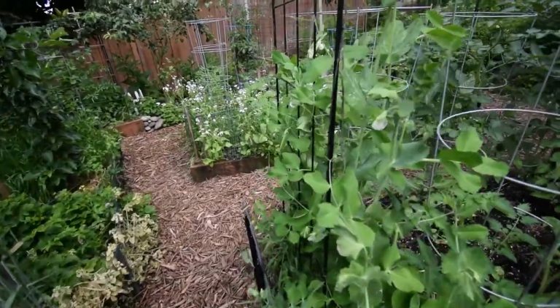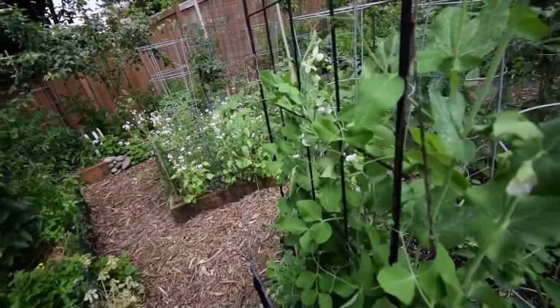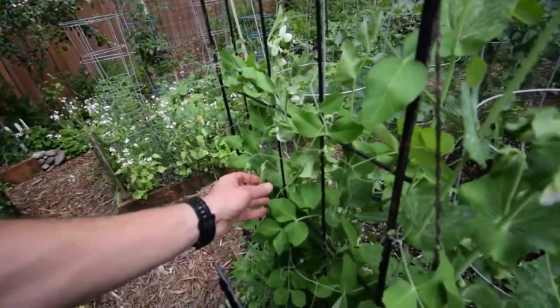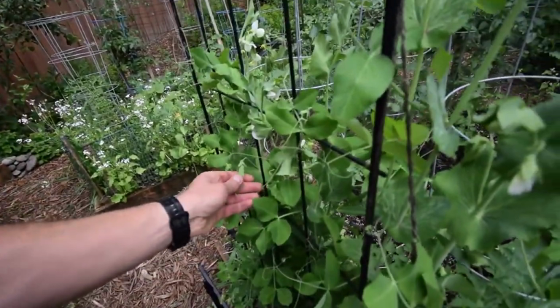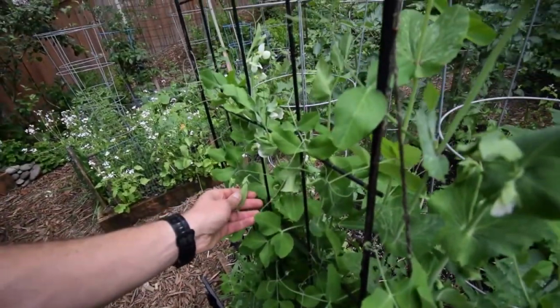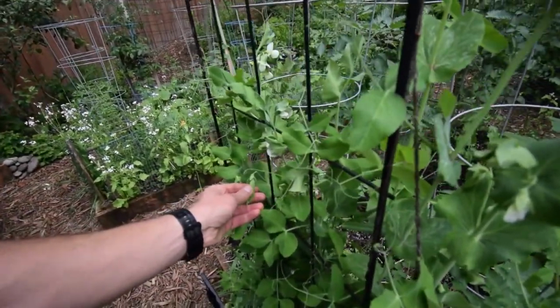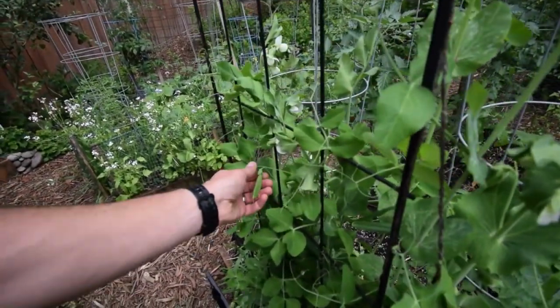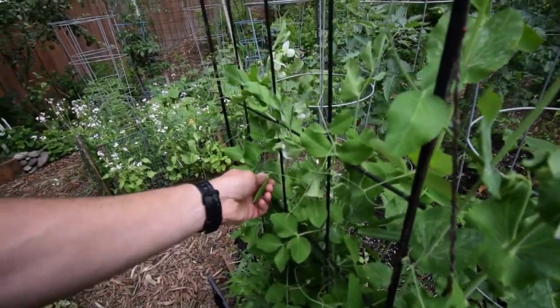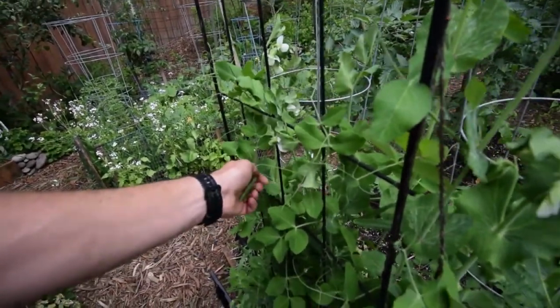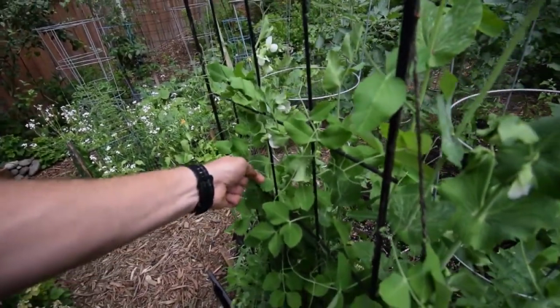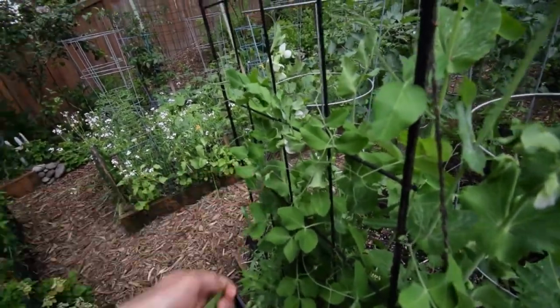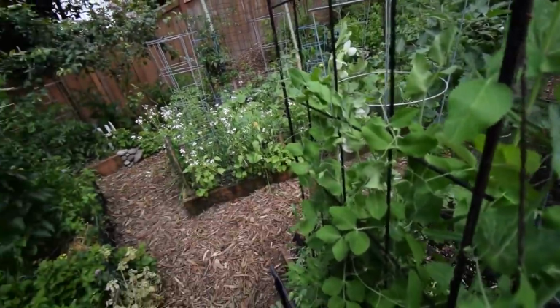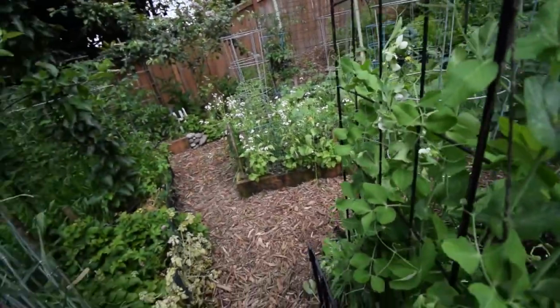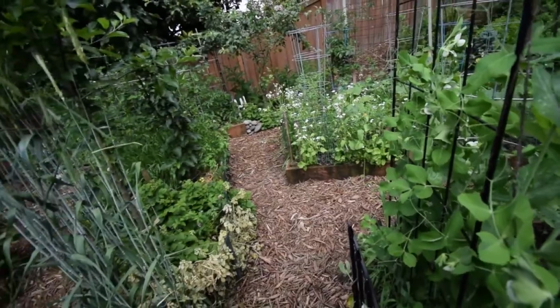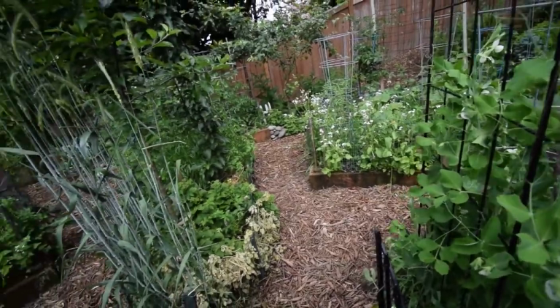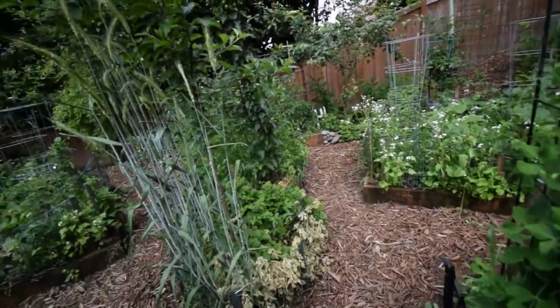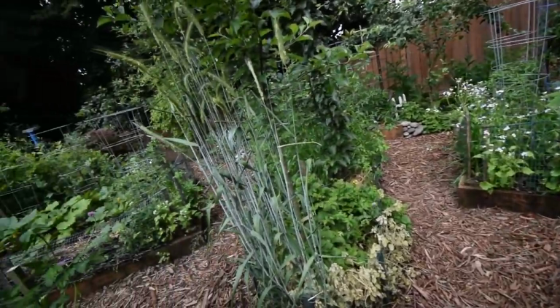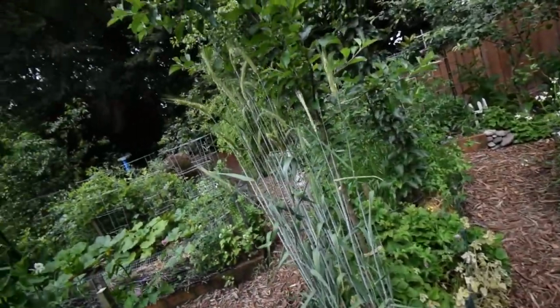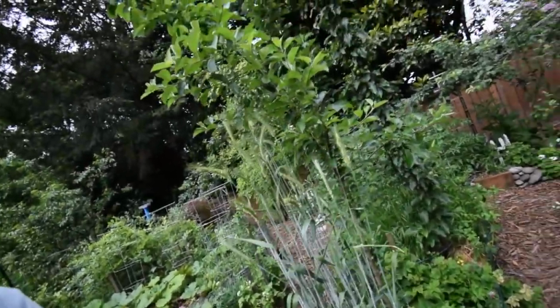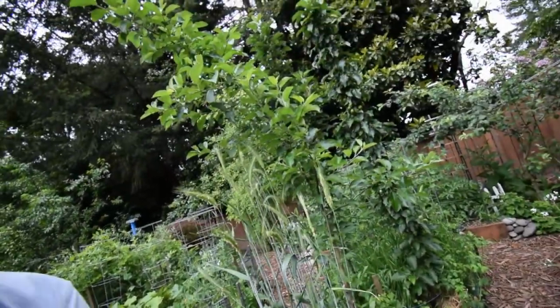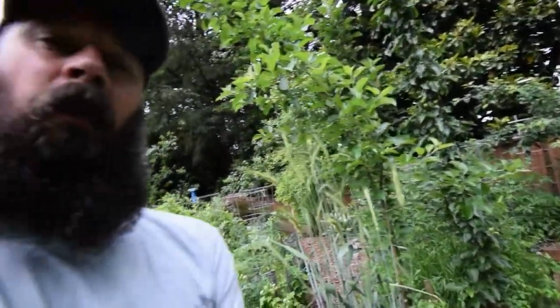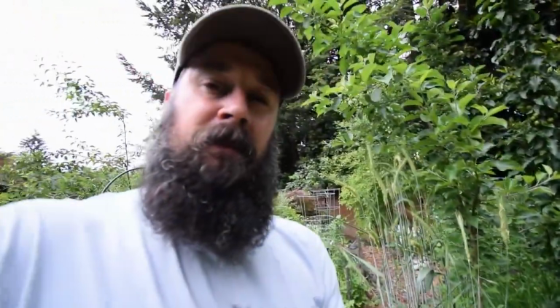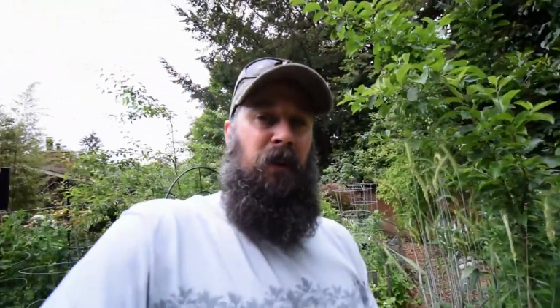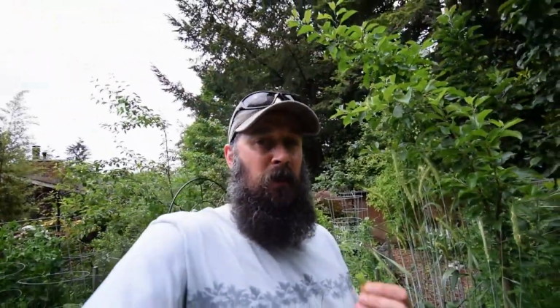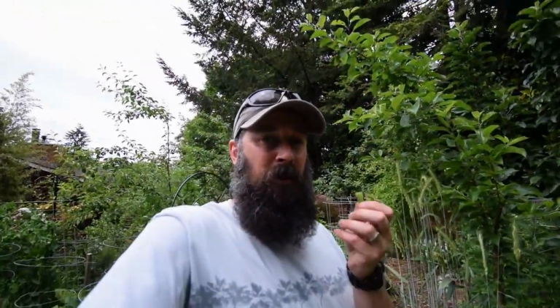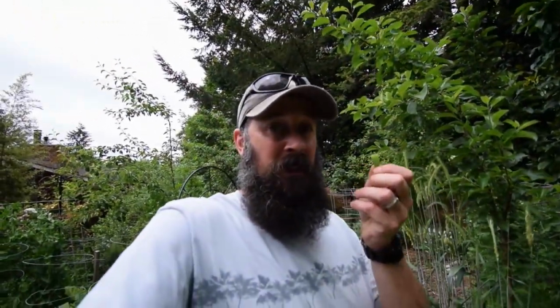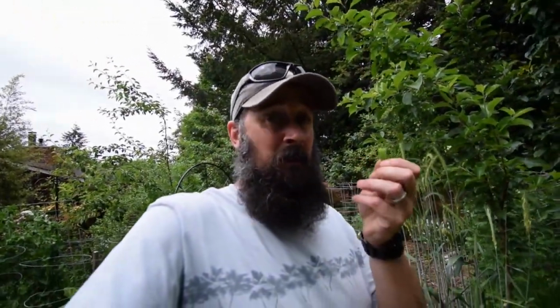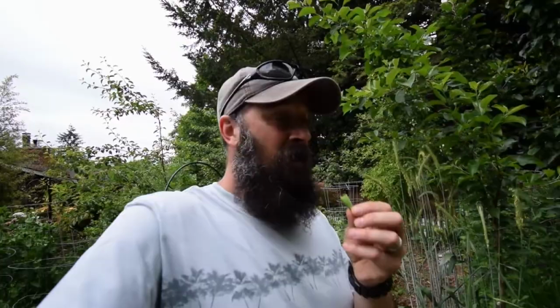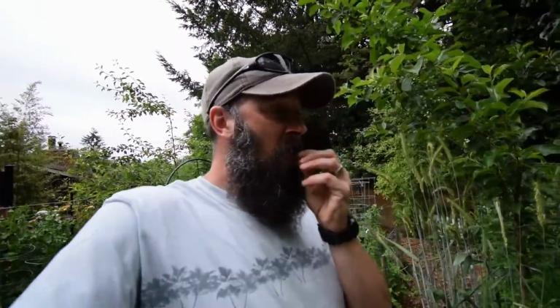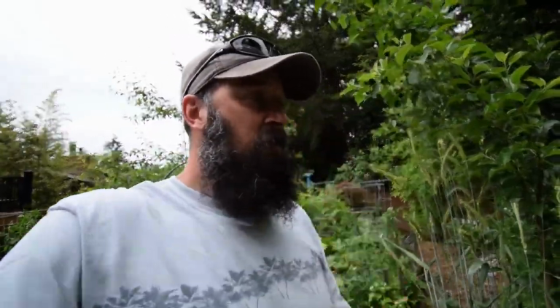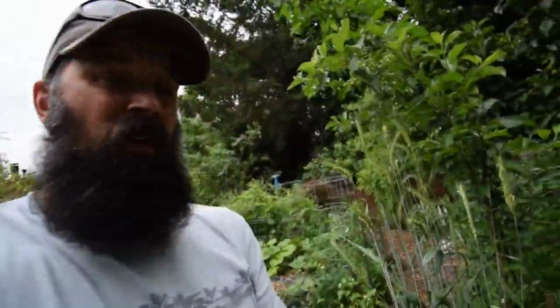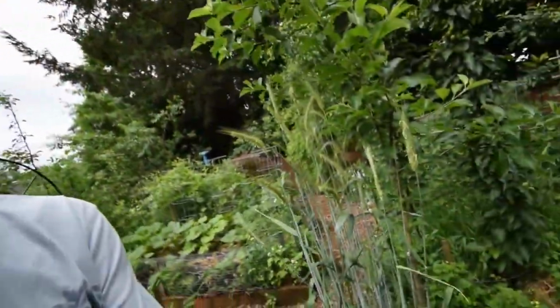Here's some more peas. I'll take that one. There's nothing better than fresh peas. I love gardening.